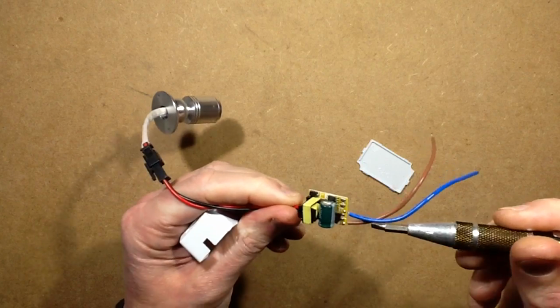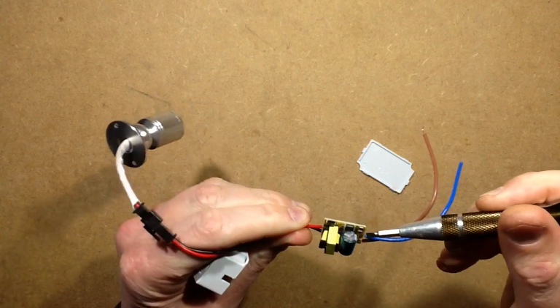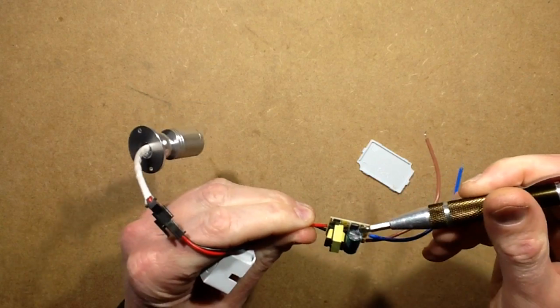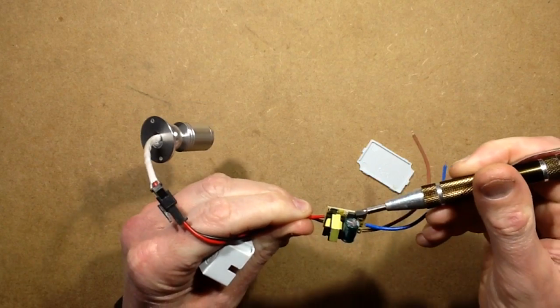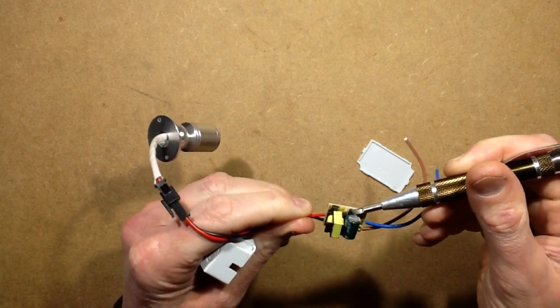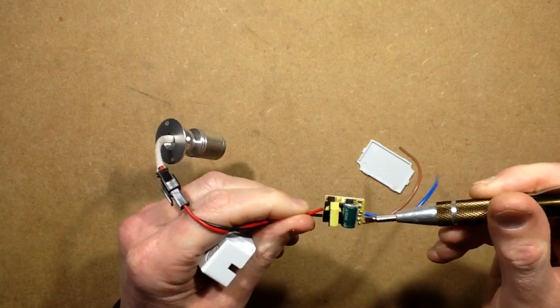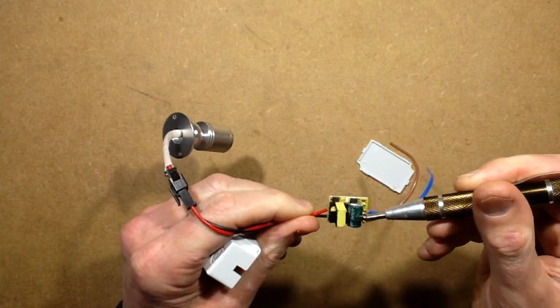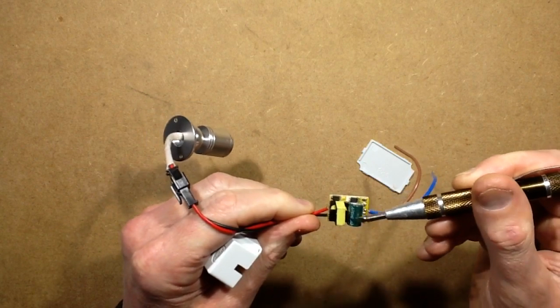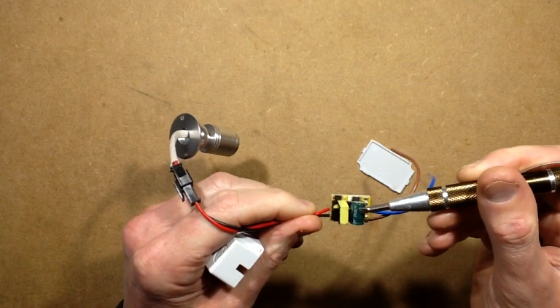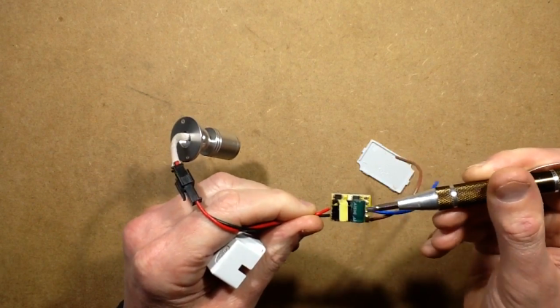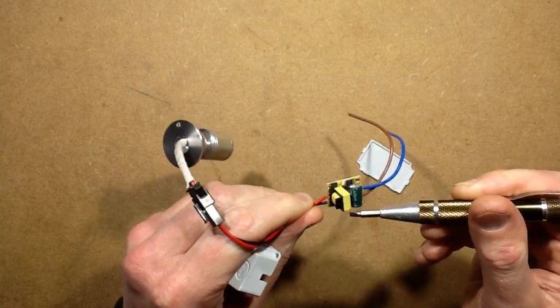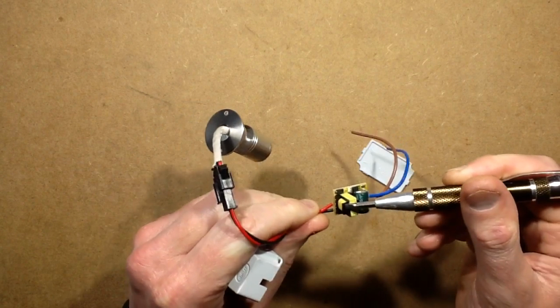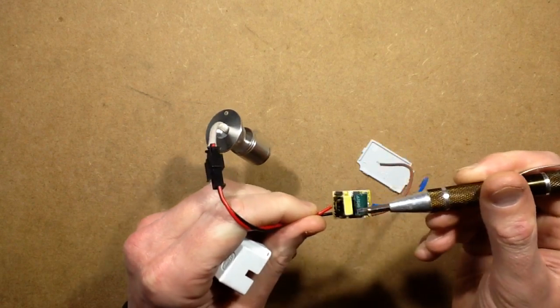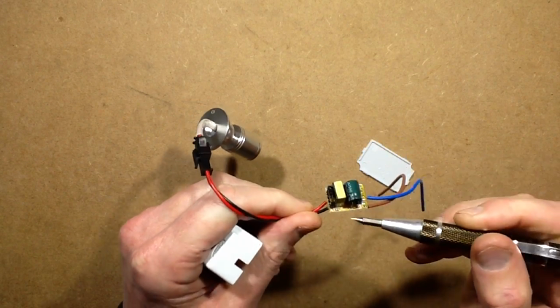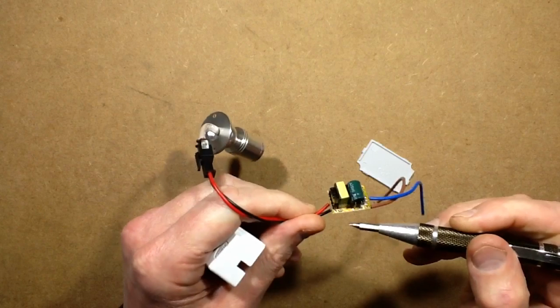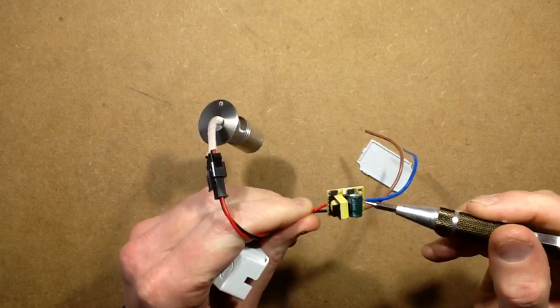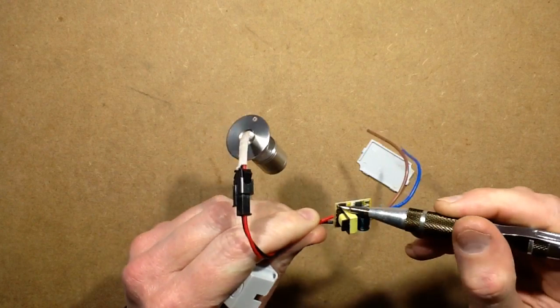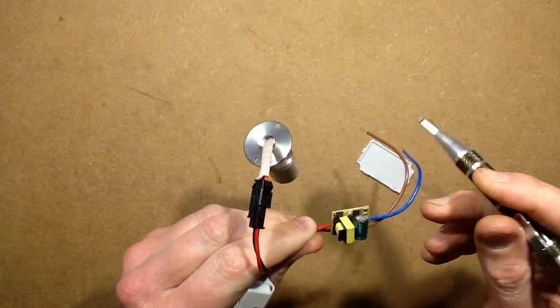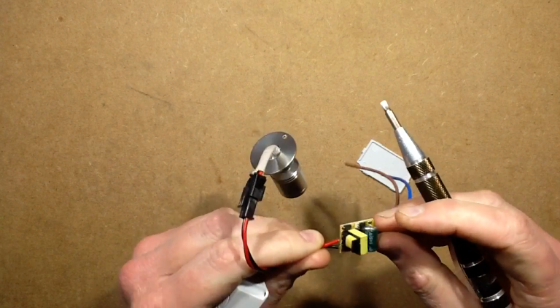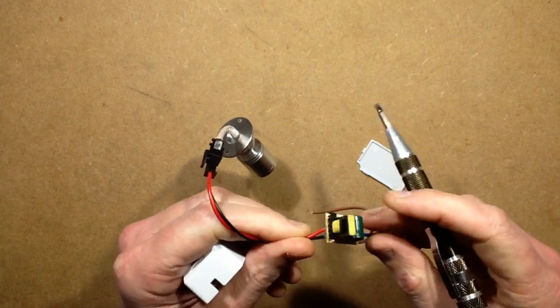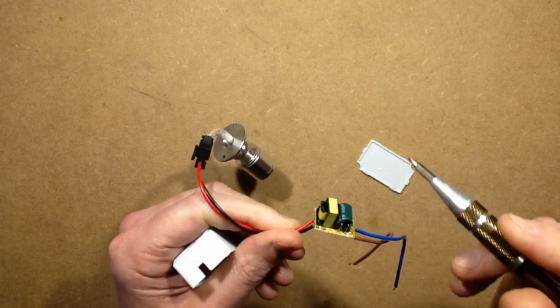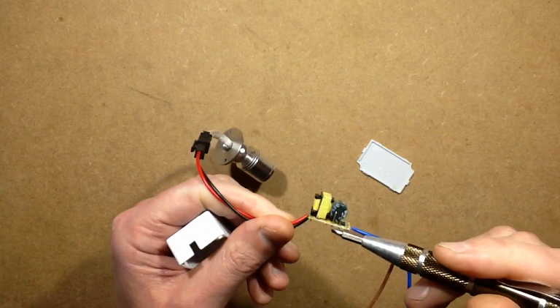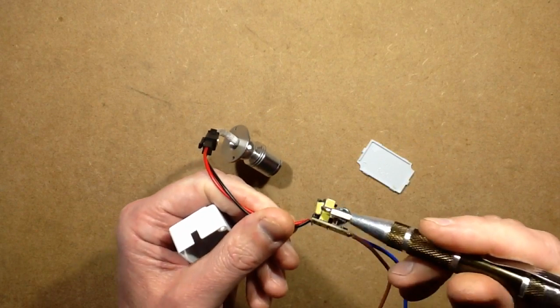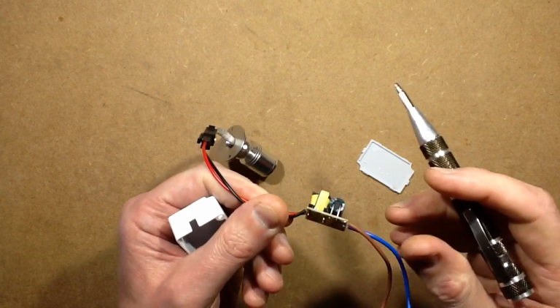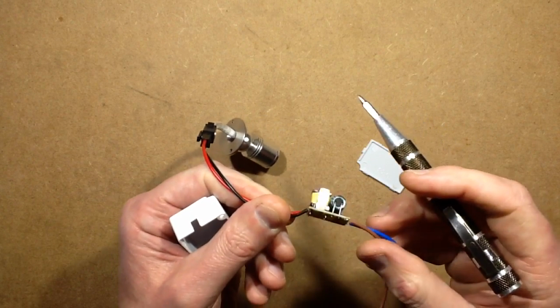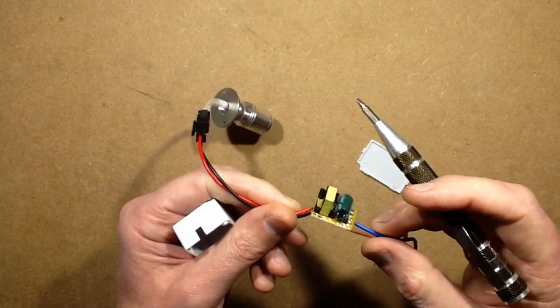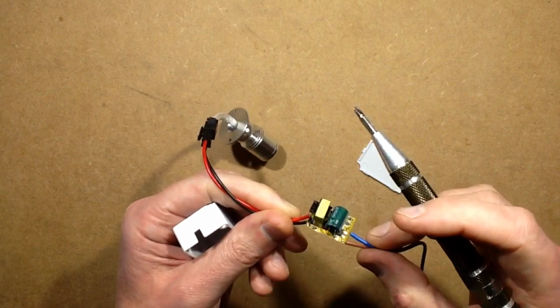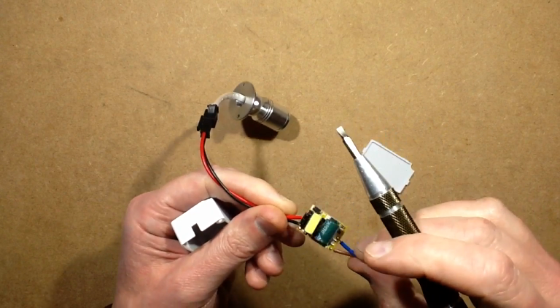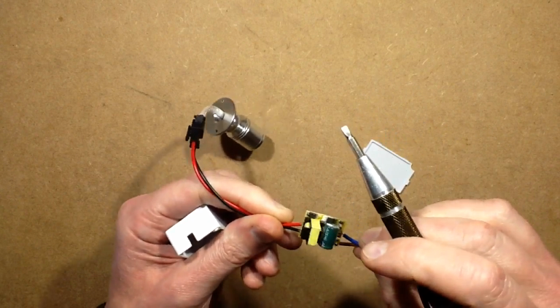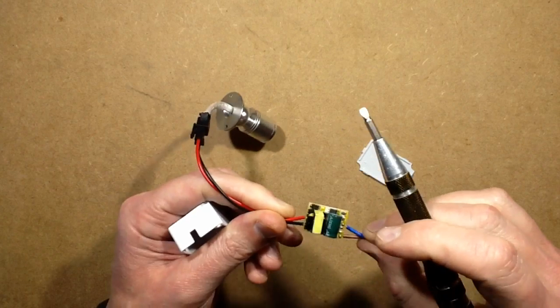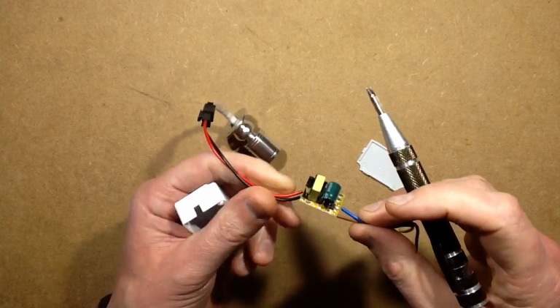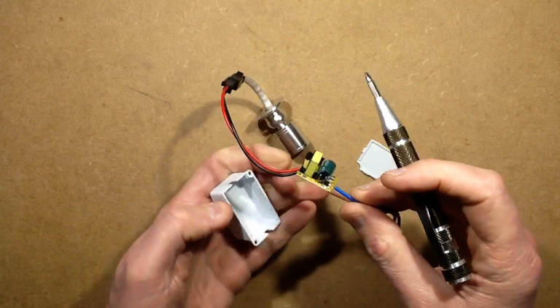Rectifier, switching chip, the smoothing capacitor, the little switching transformer, and the output diode — and then a tiny little capacitor on the other side just for smoothing. Absolute minimalist circuitry.